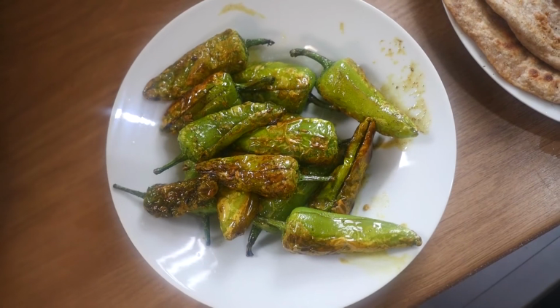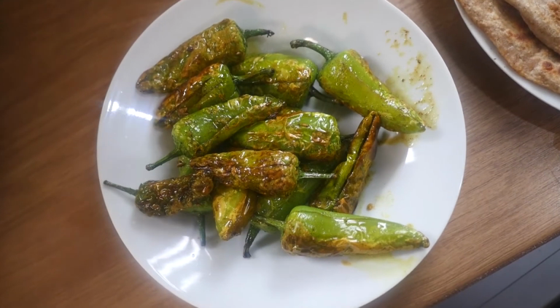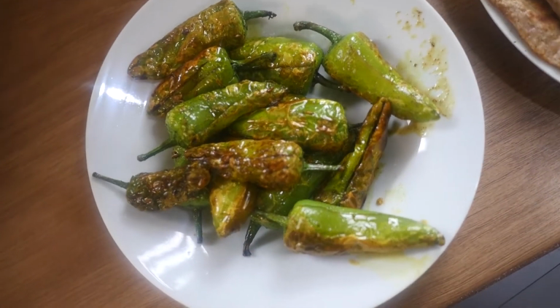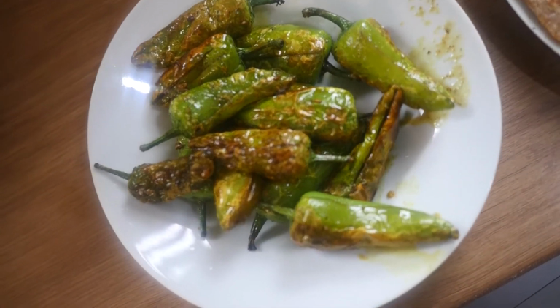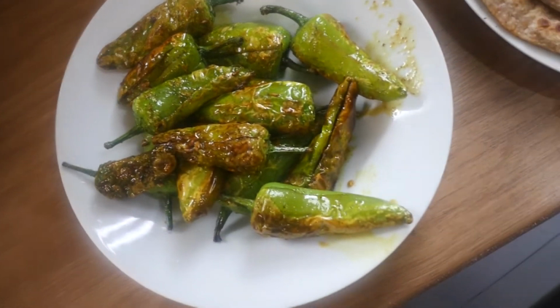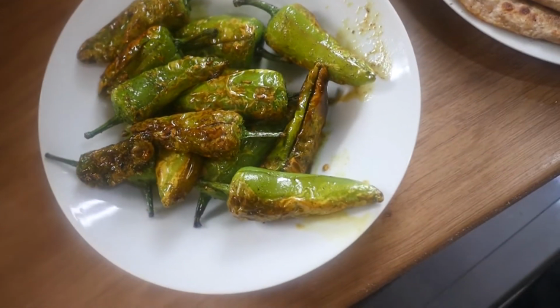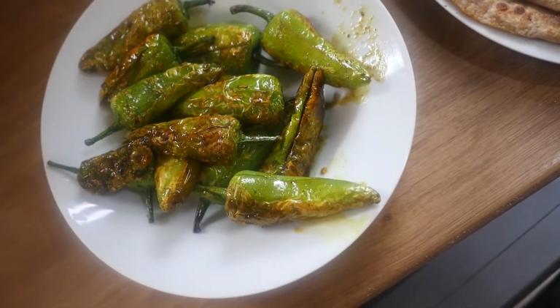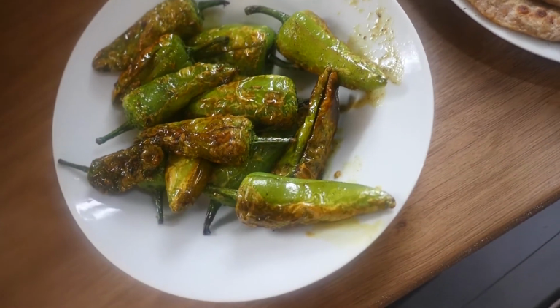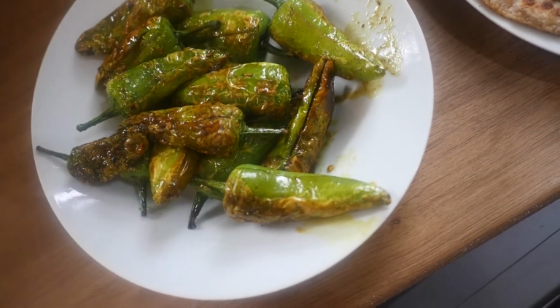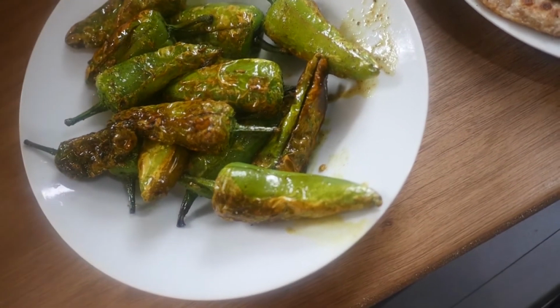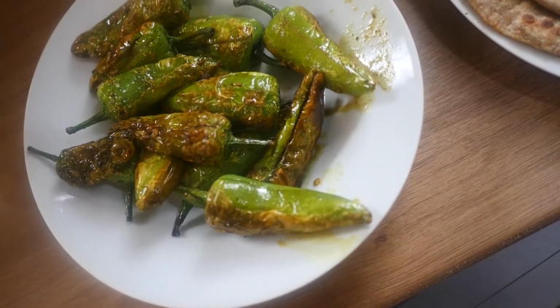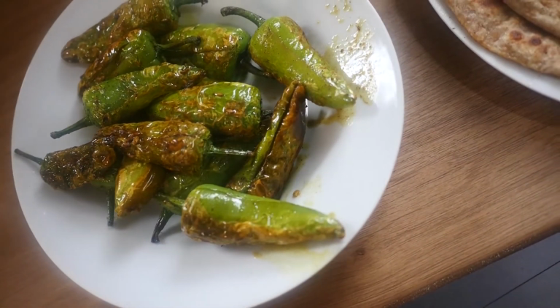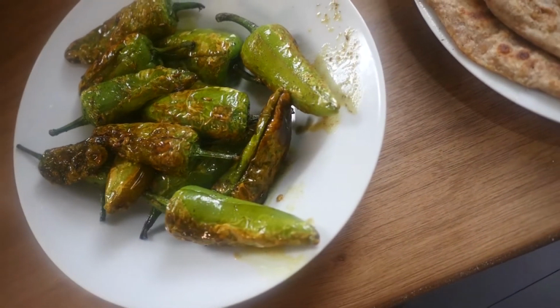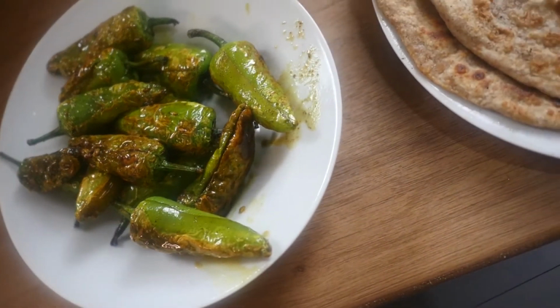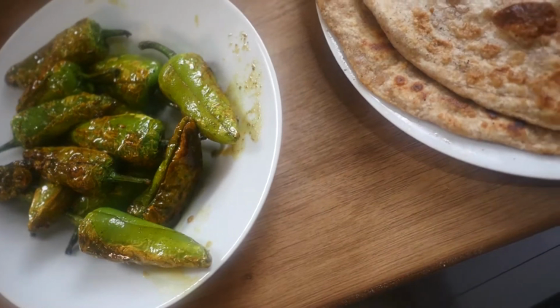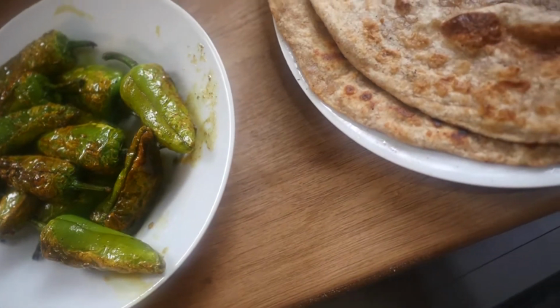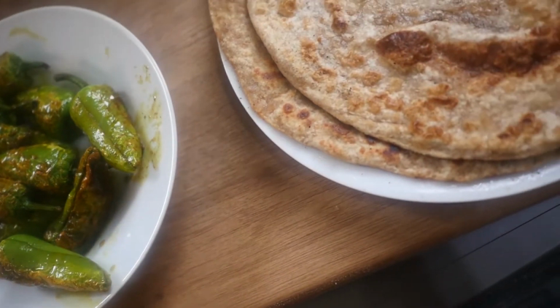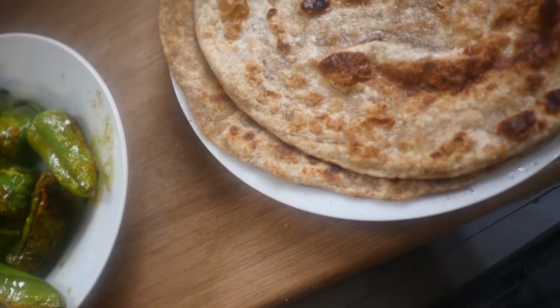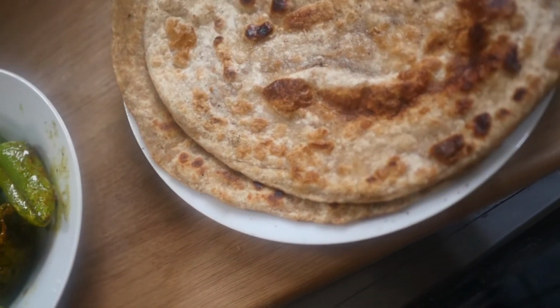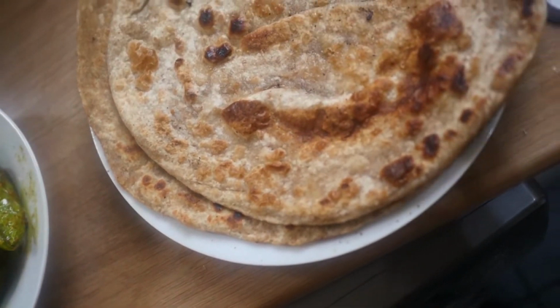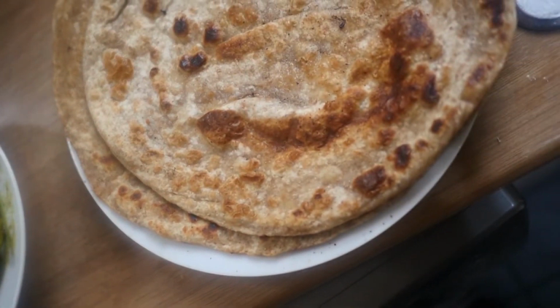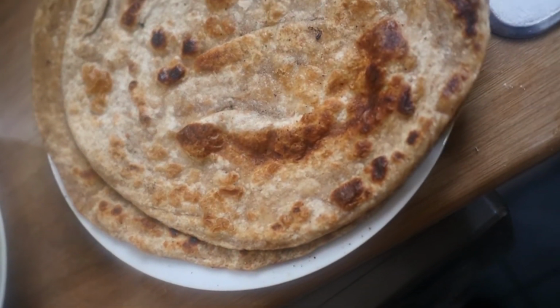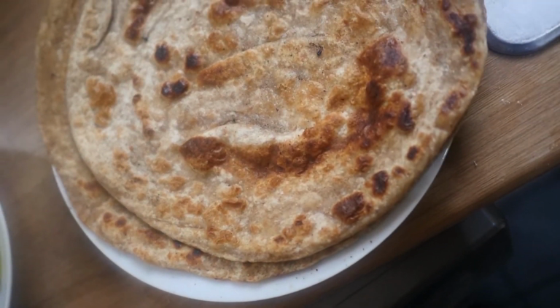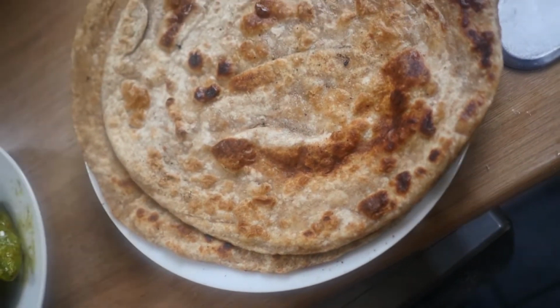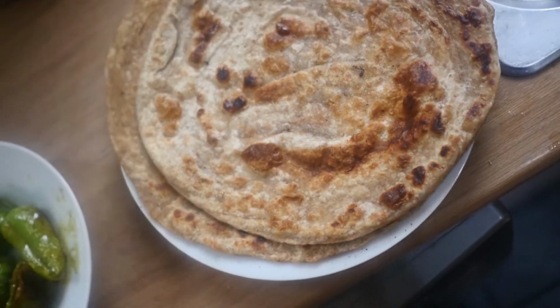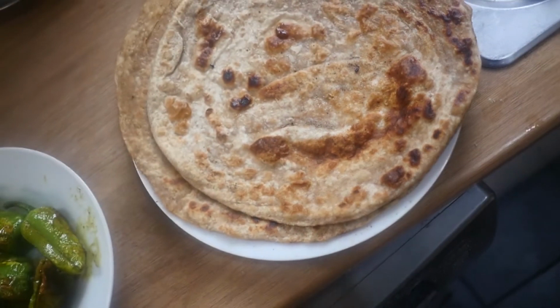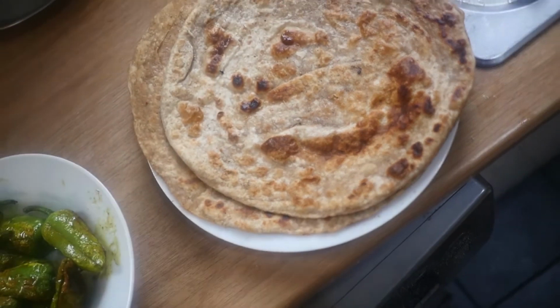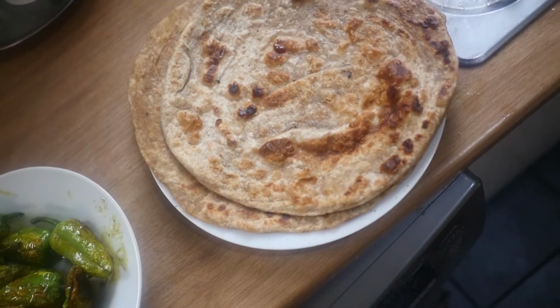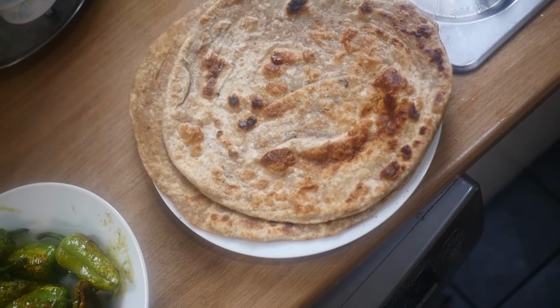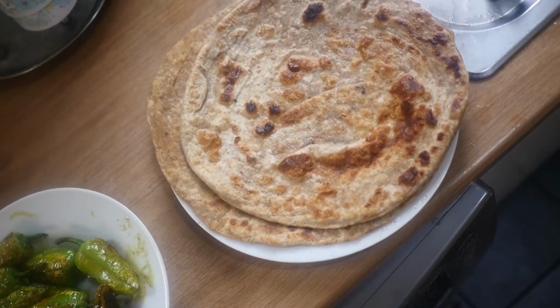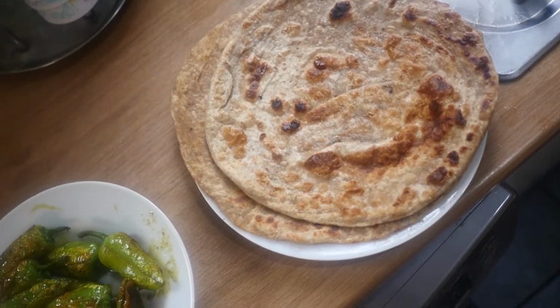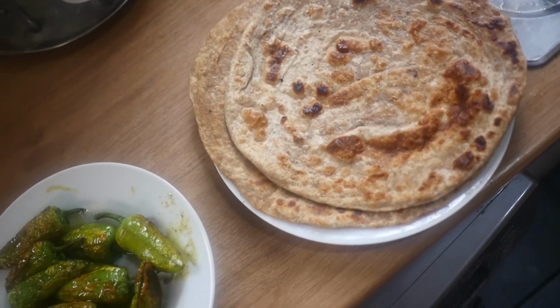So look at these beautiful chilies — fried chilies — these are done. You can have these with paratha, as I said. Paratha was made; I'll make another video for that.